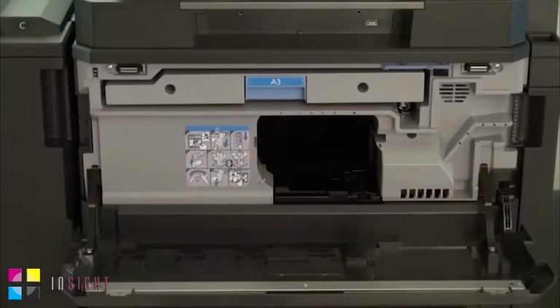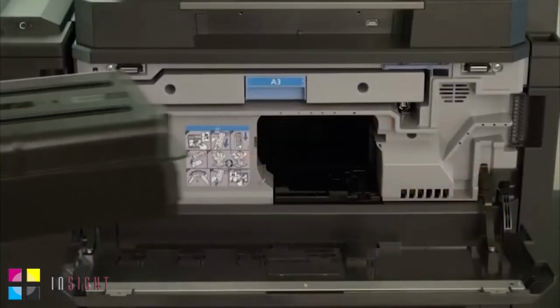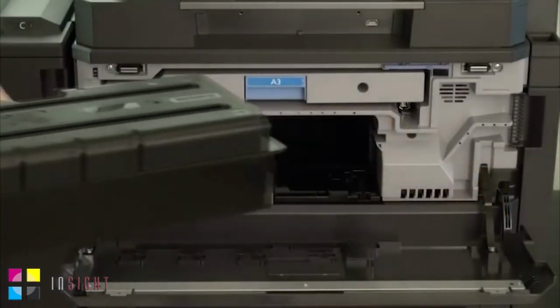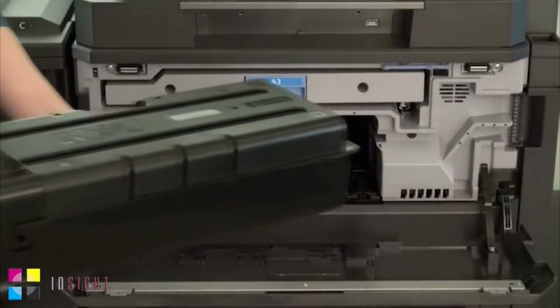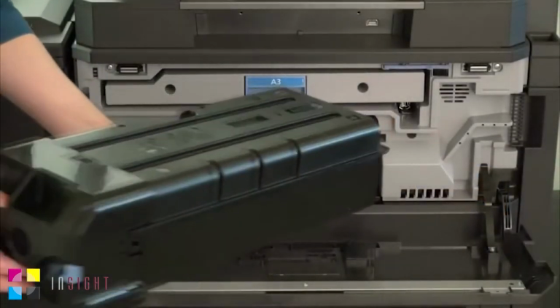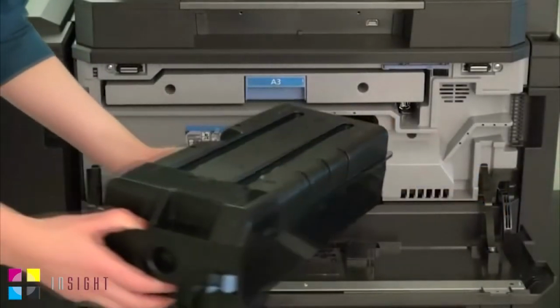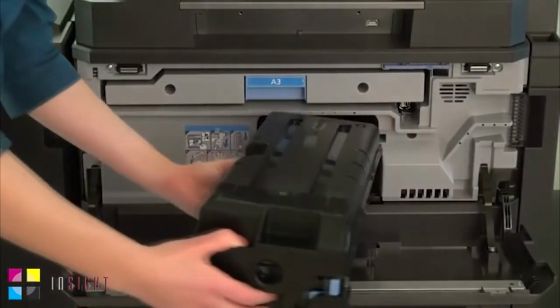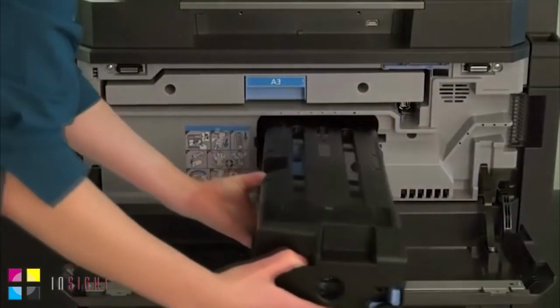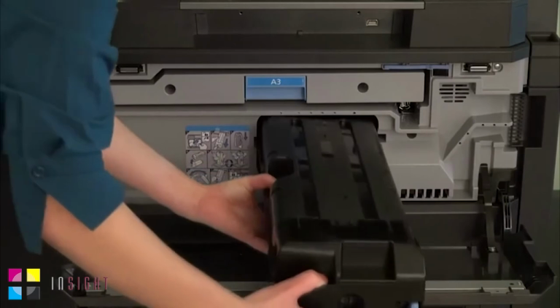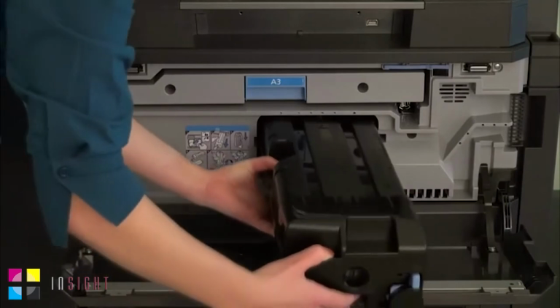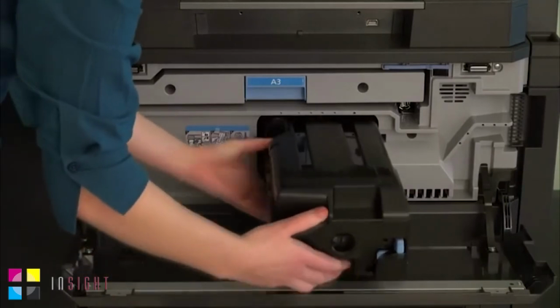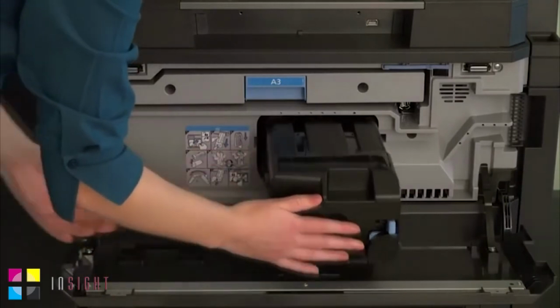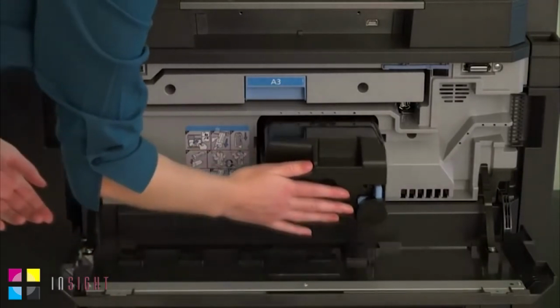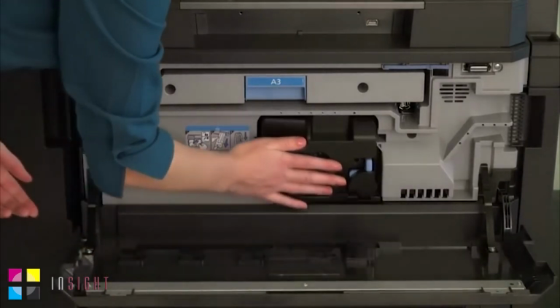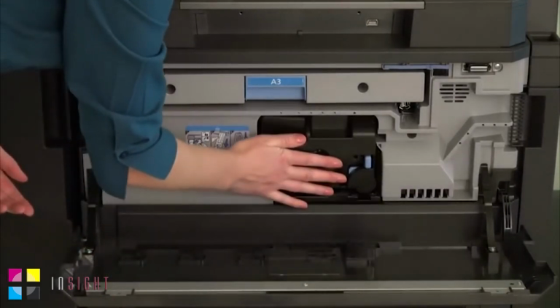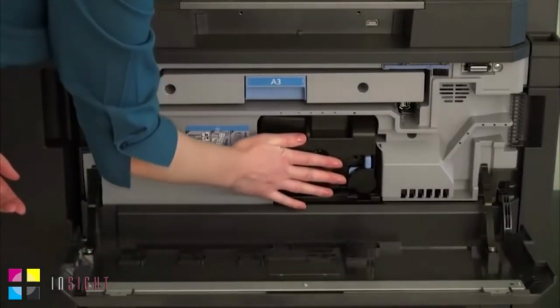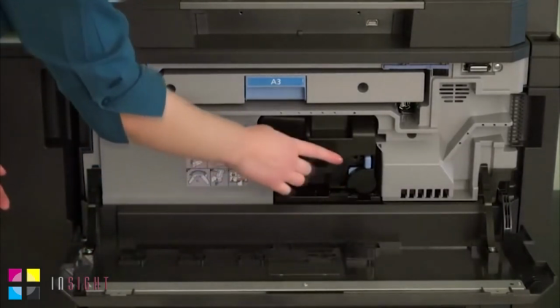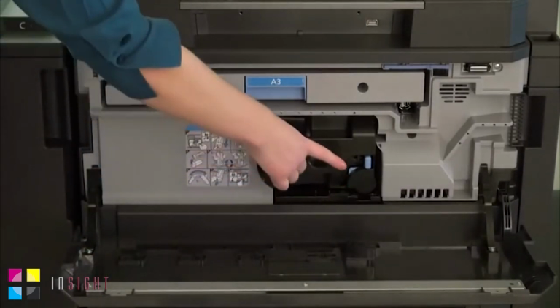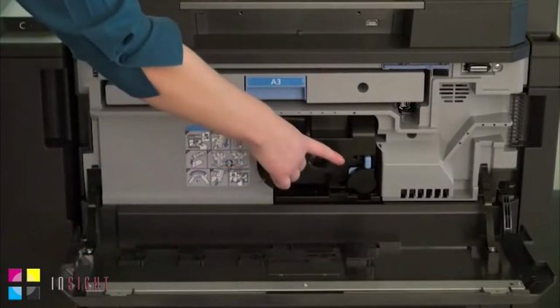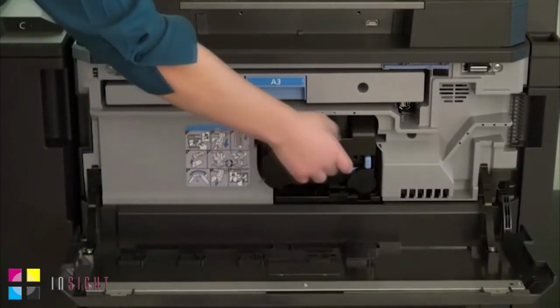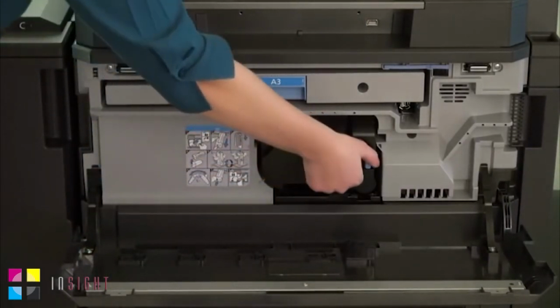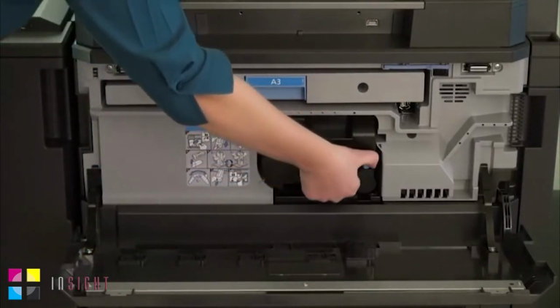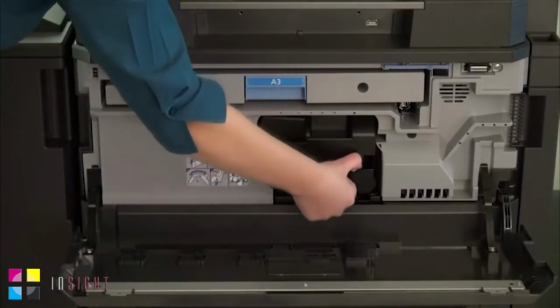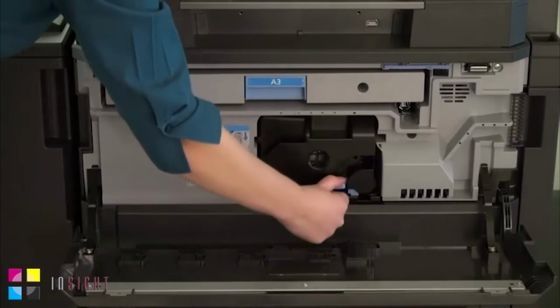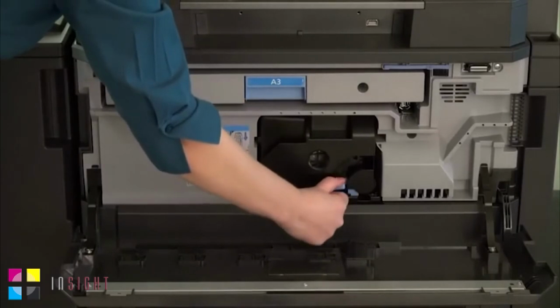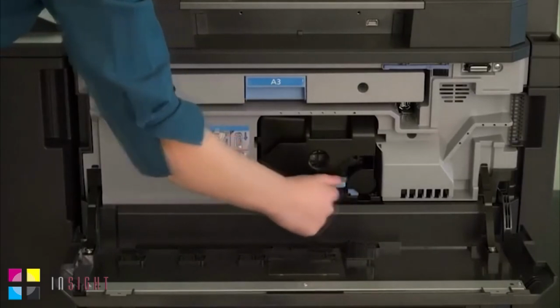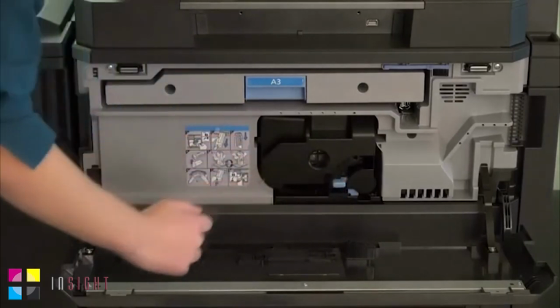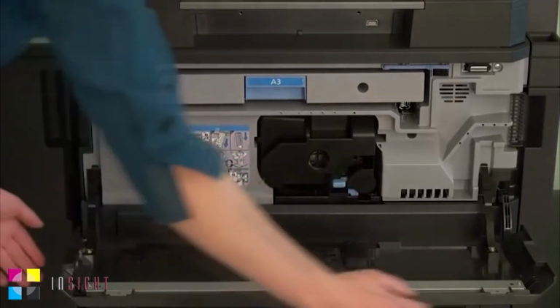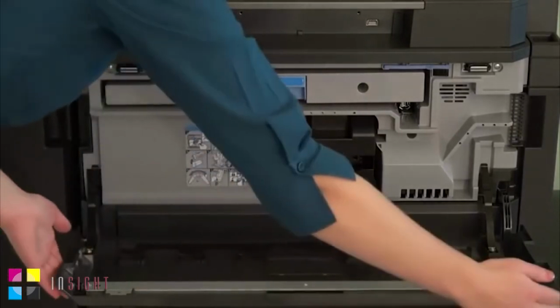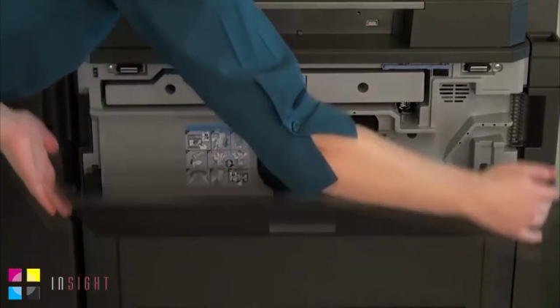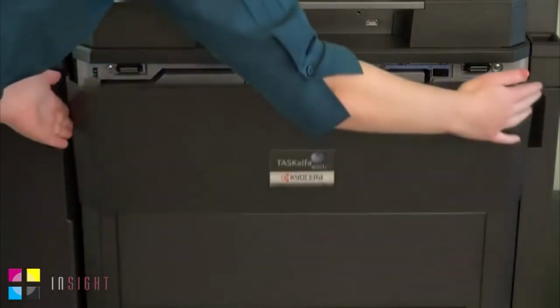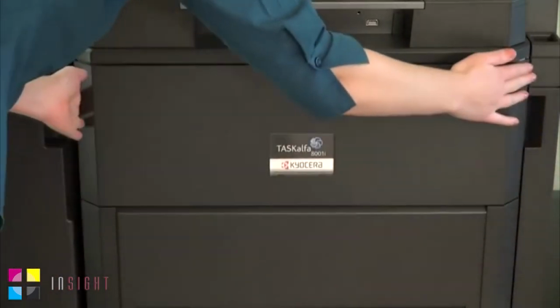Slide the new toner container into the device until it's secure. Turn the toner container lever to the lock position. Close the front cover to finish.